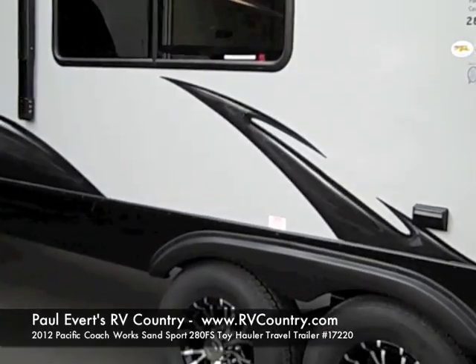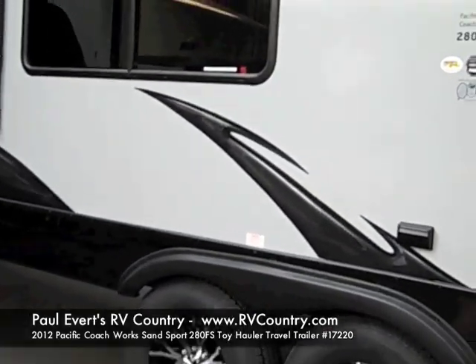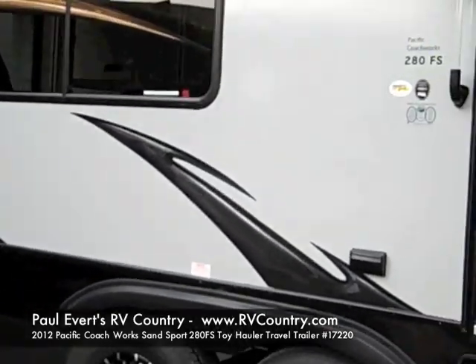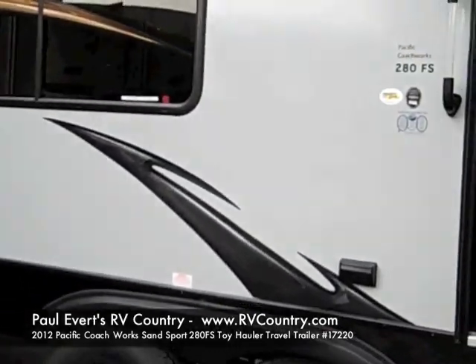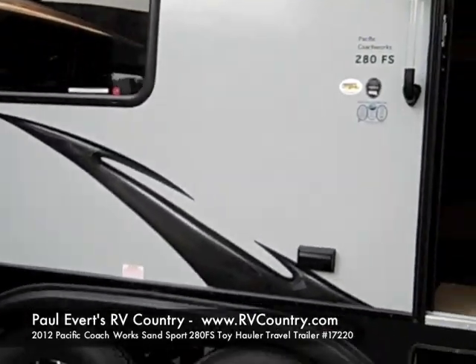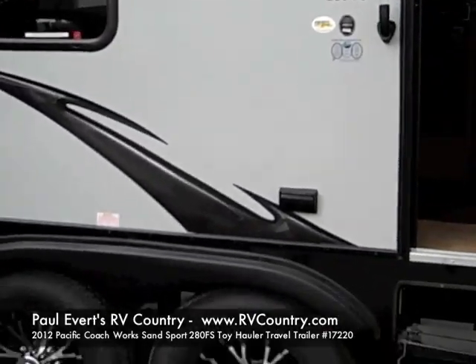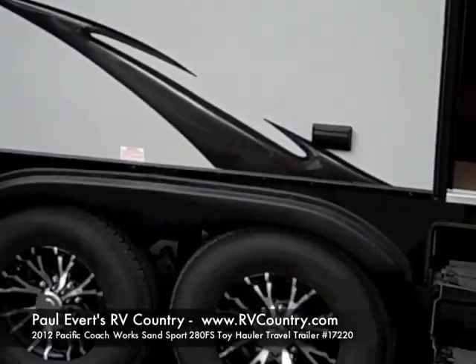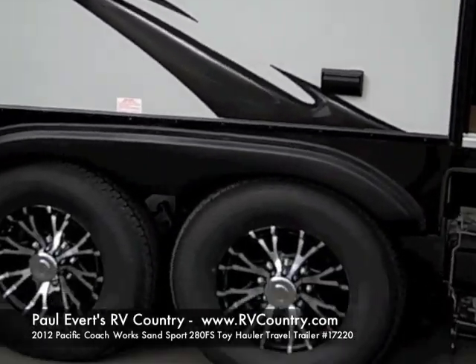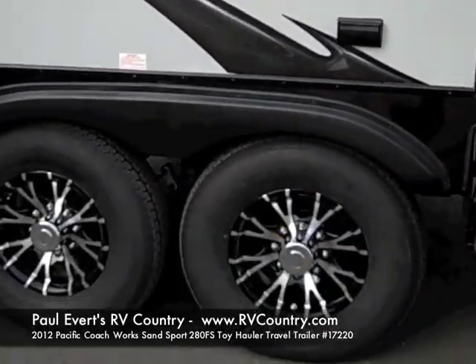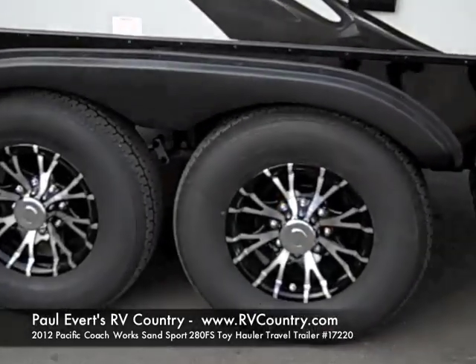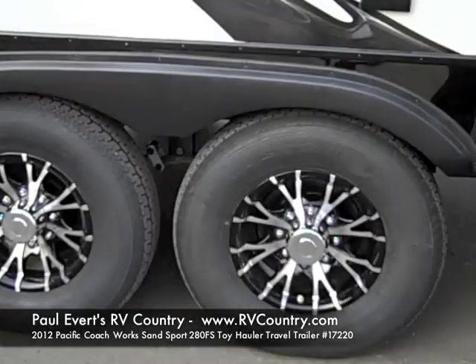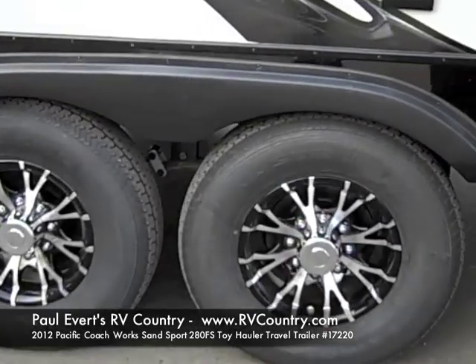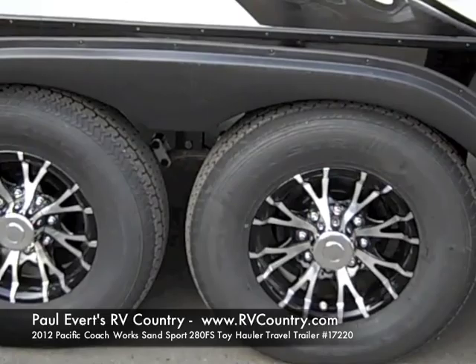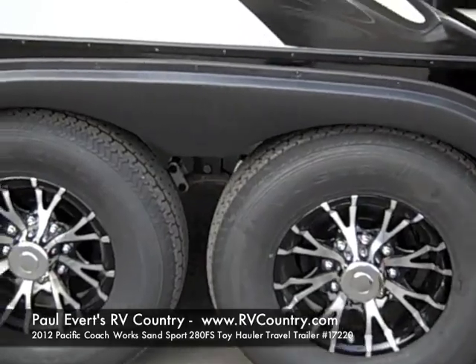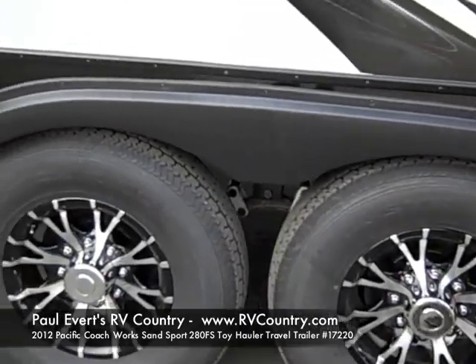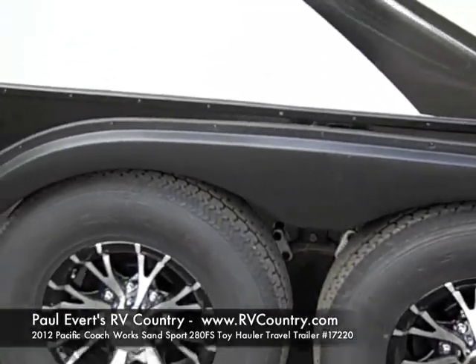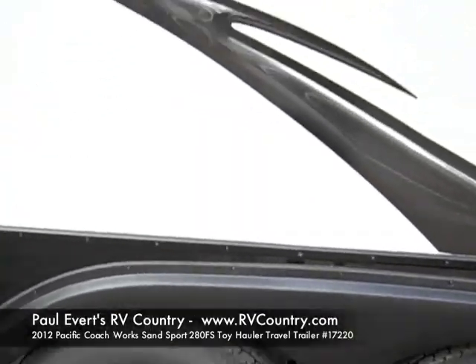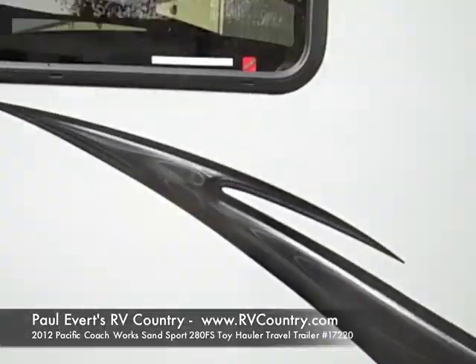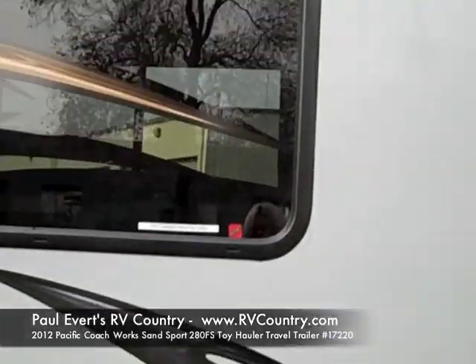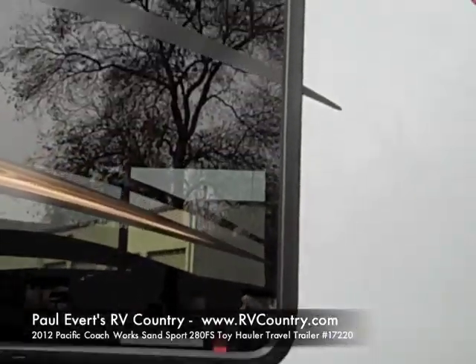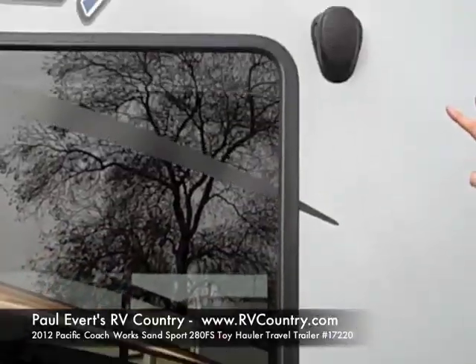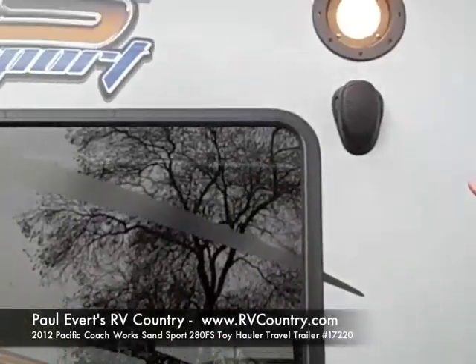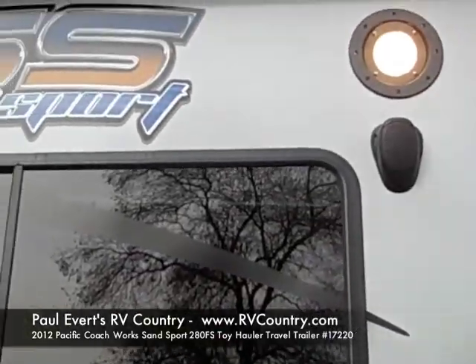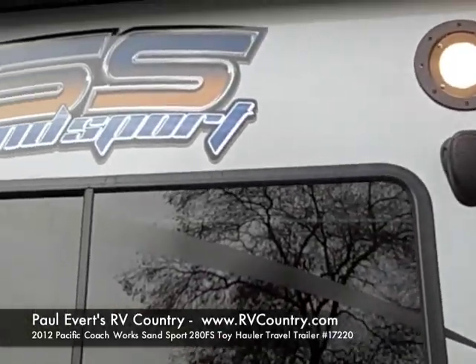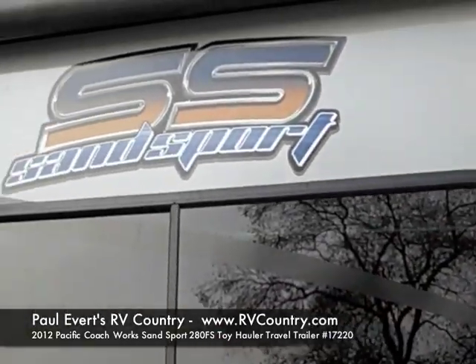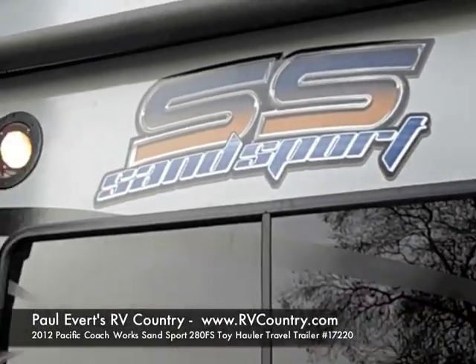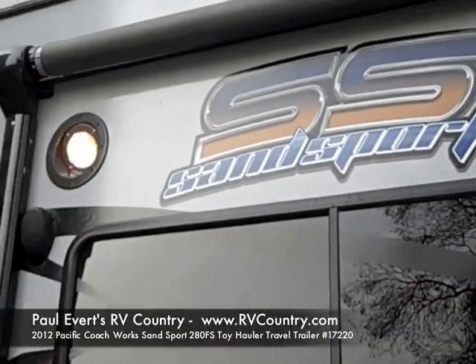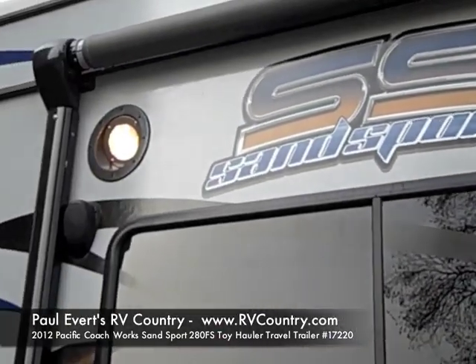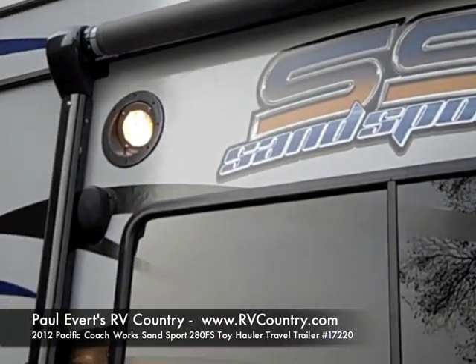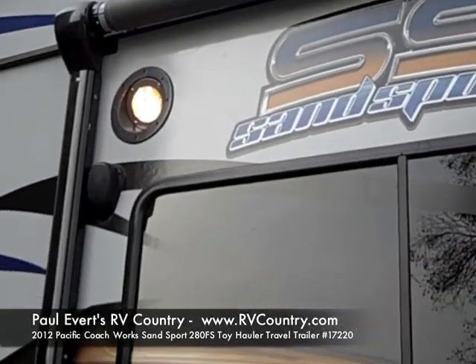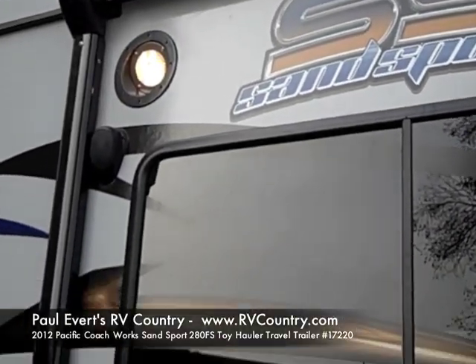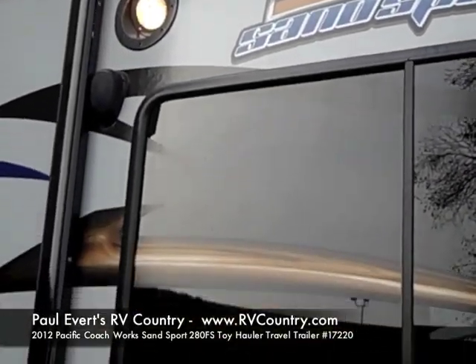You get 16-inch tires, and two exterior lights on the outside for you to be able to see what you're doing — most of them only come with one.